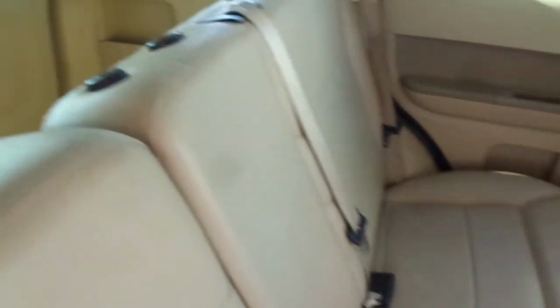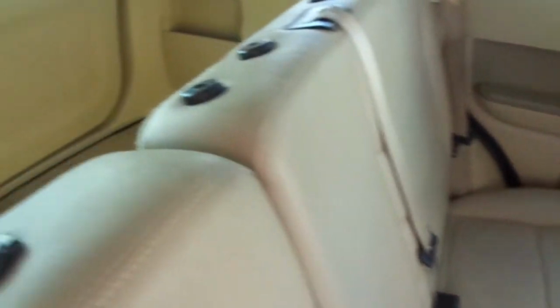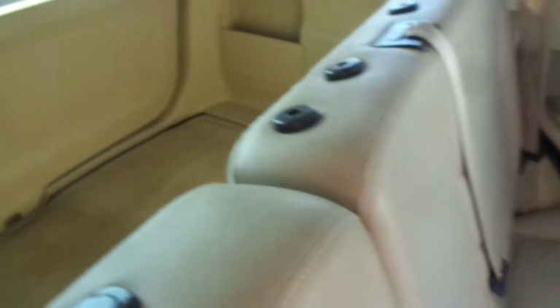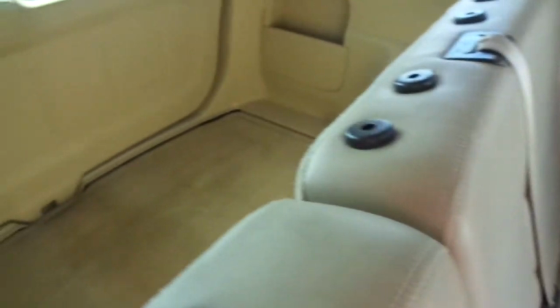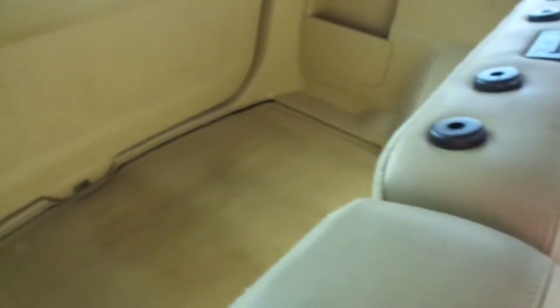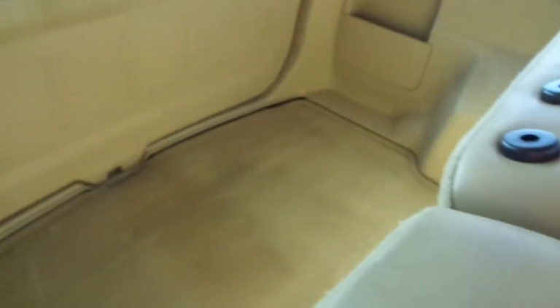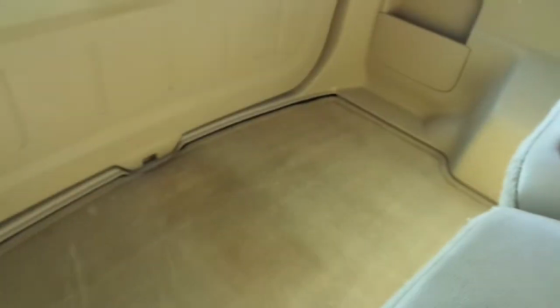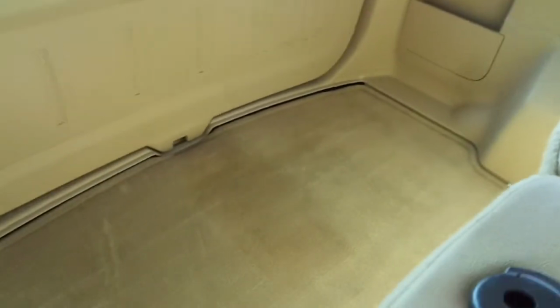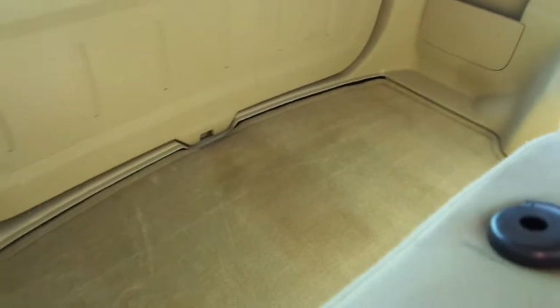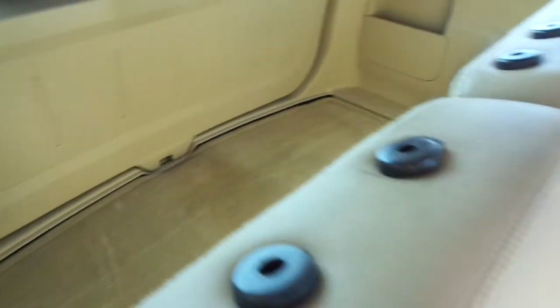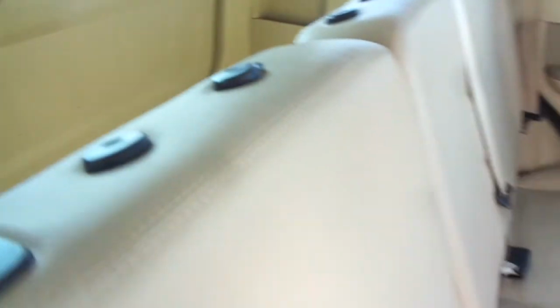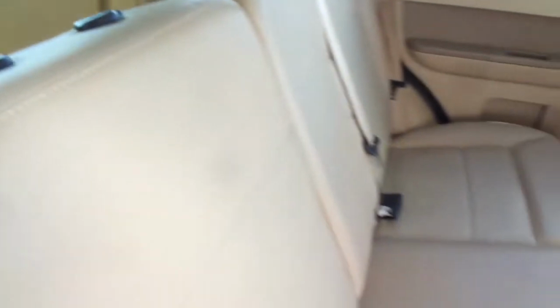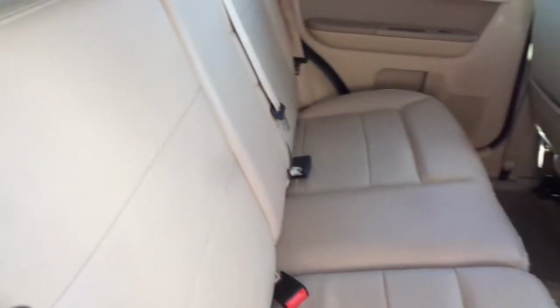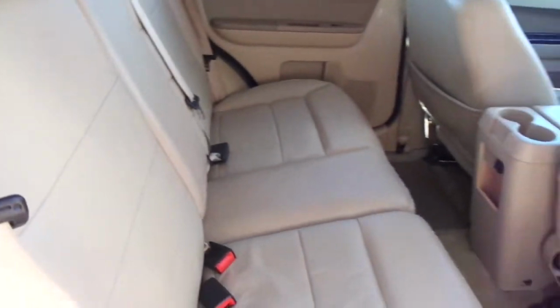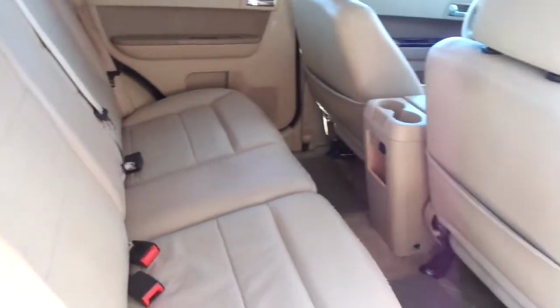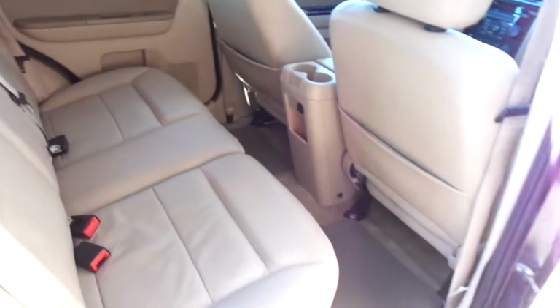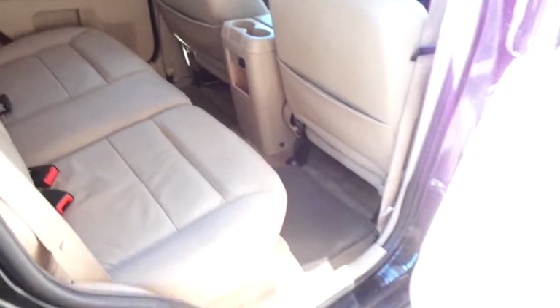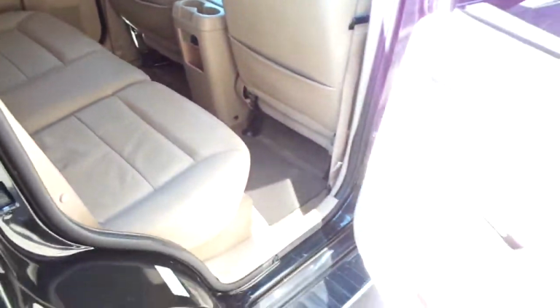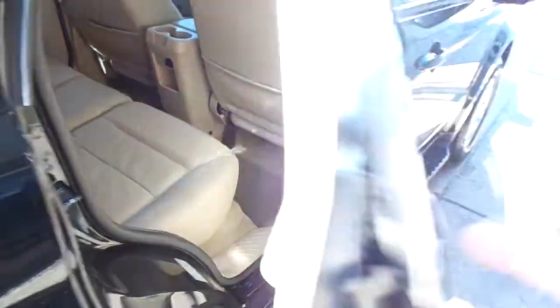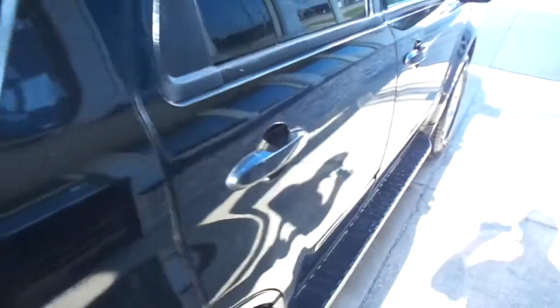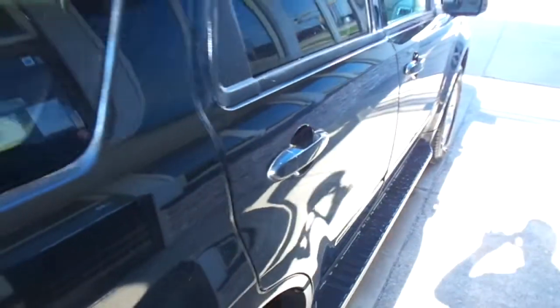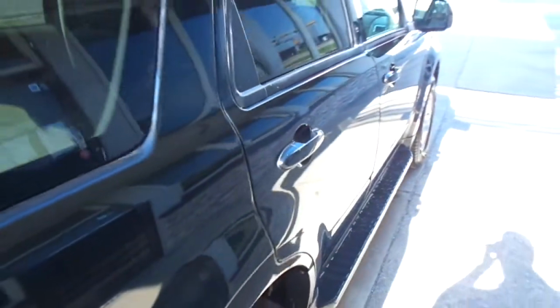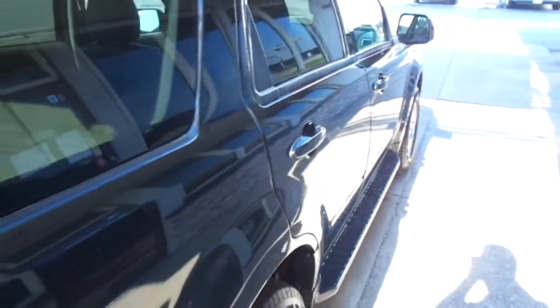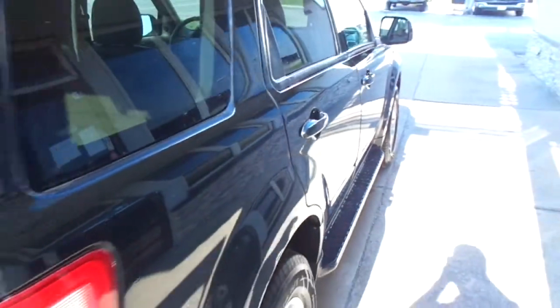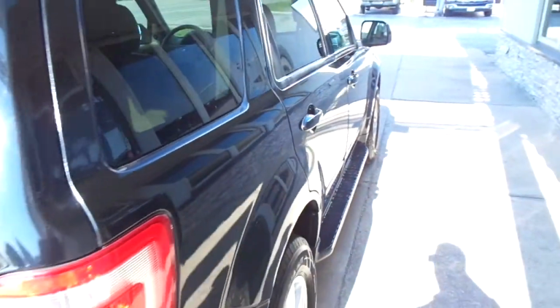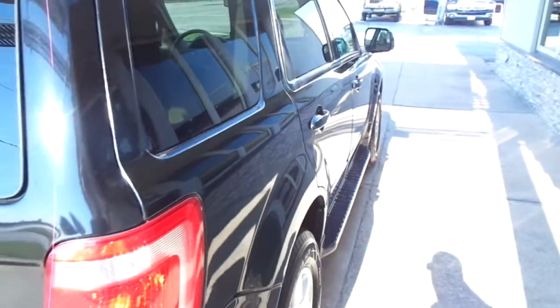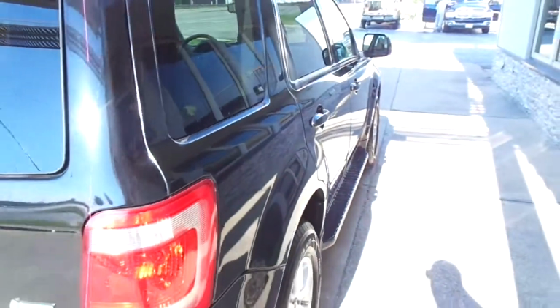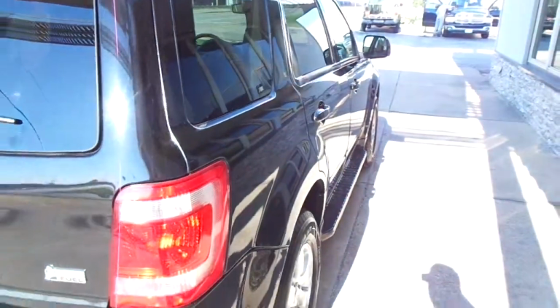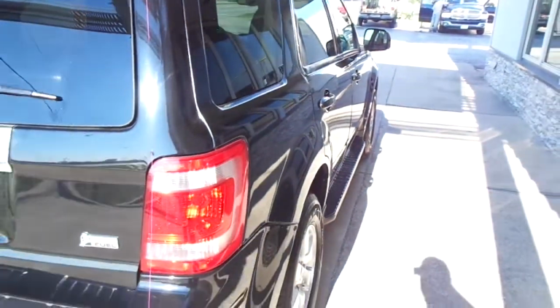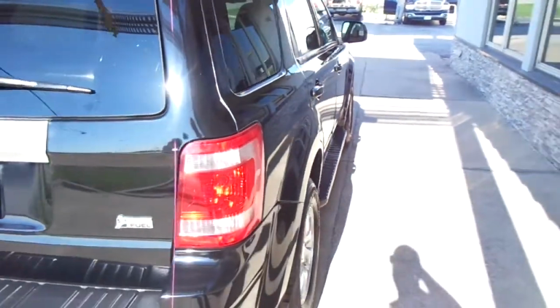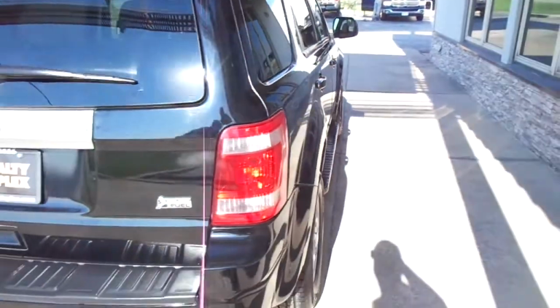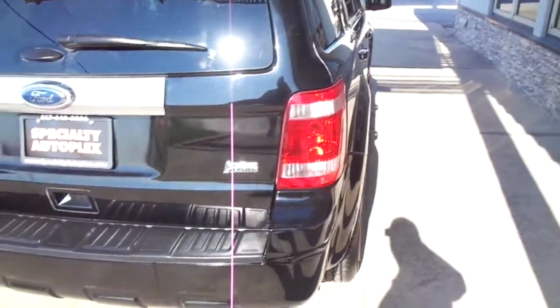And the passenger or luggage compartment. There's a good clean AutoCheck report that can be seen for free at our website specialtyautoplex.com.